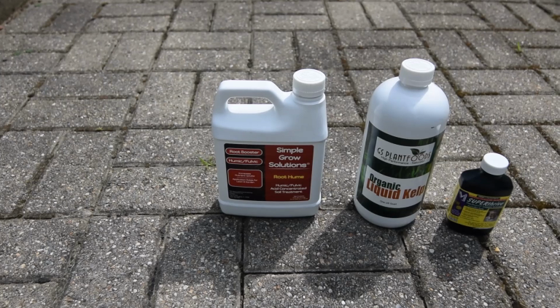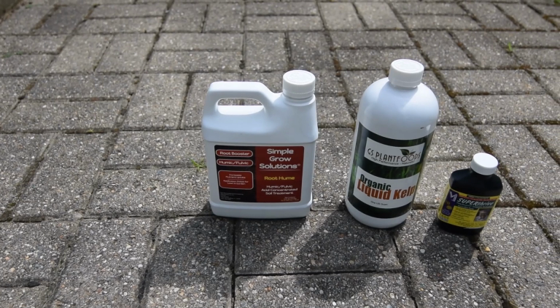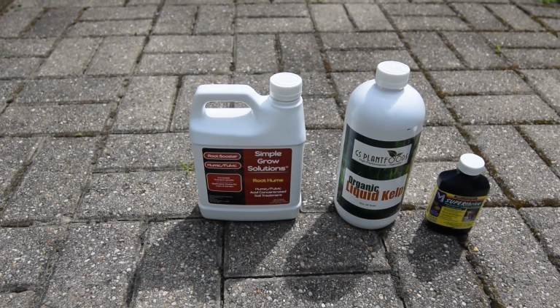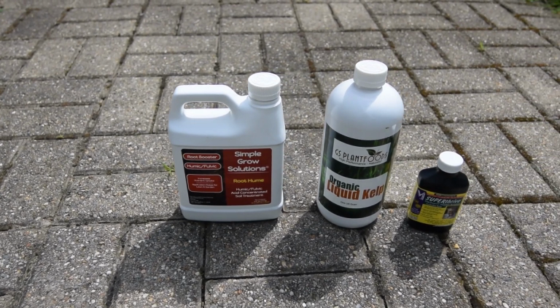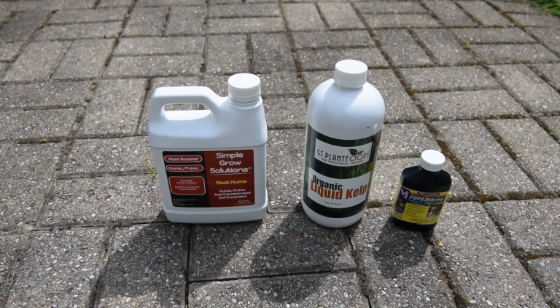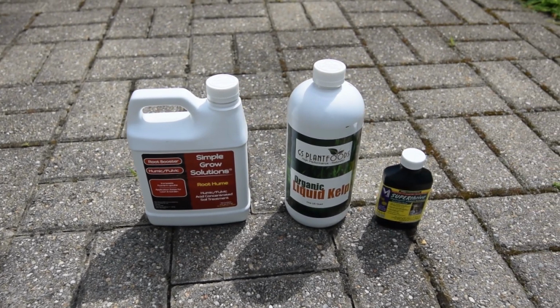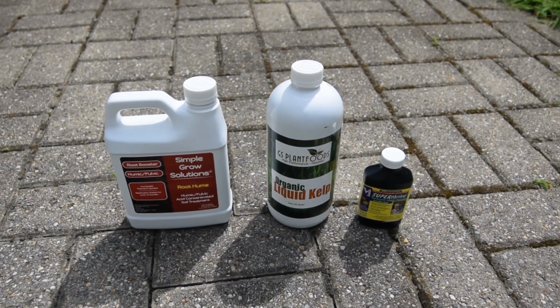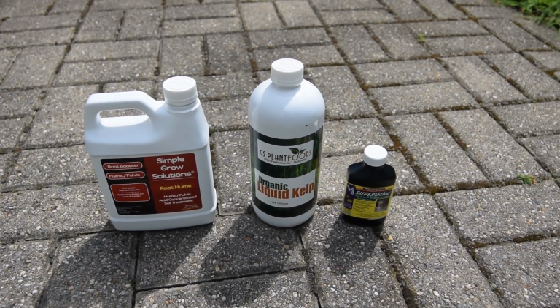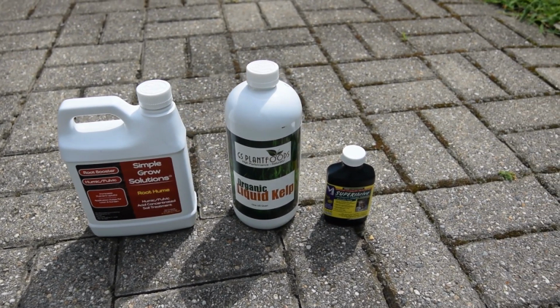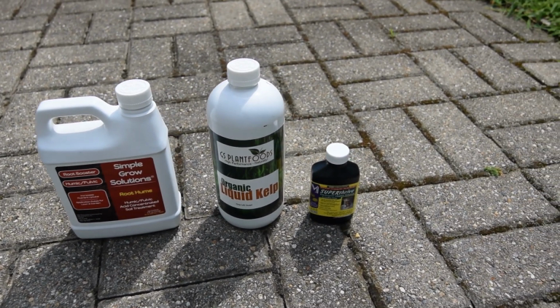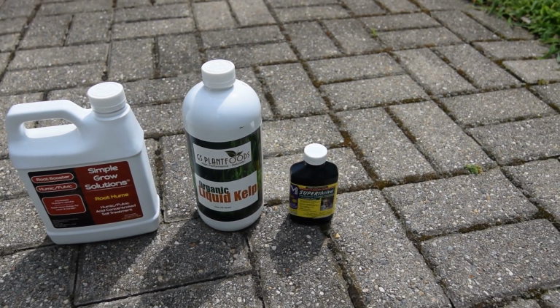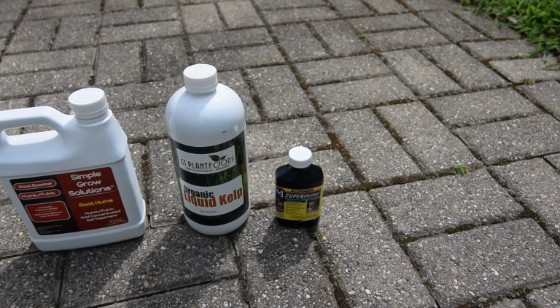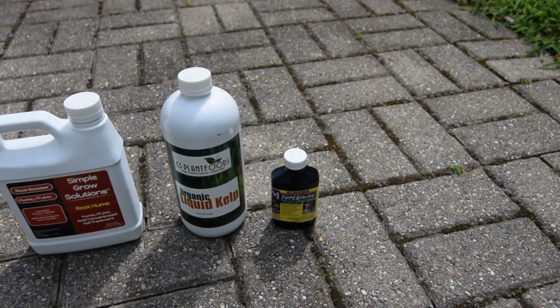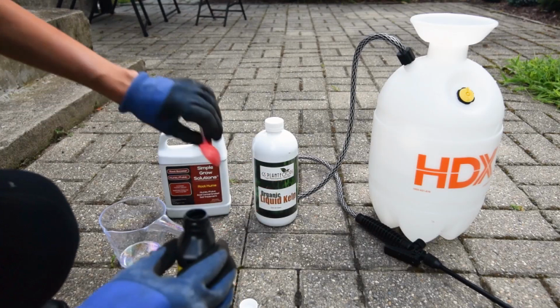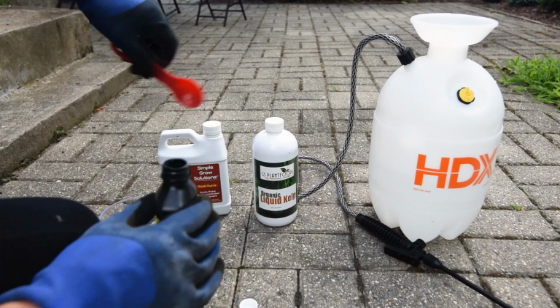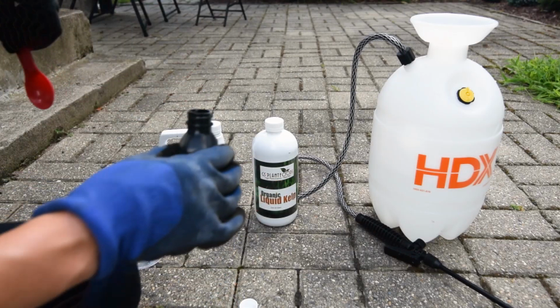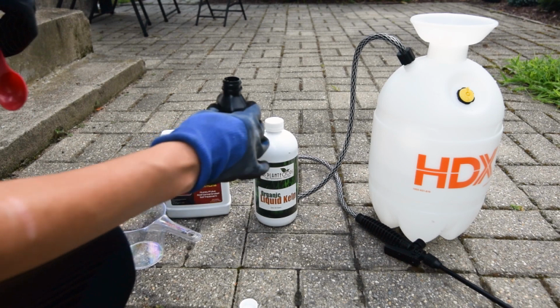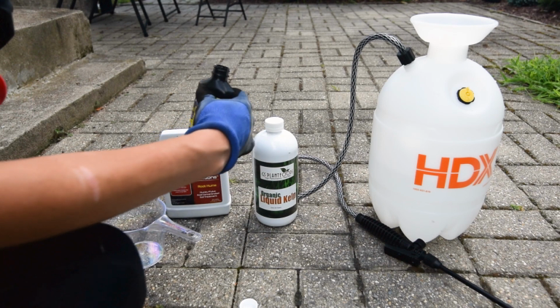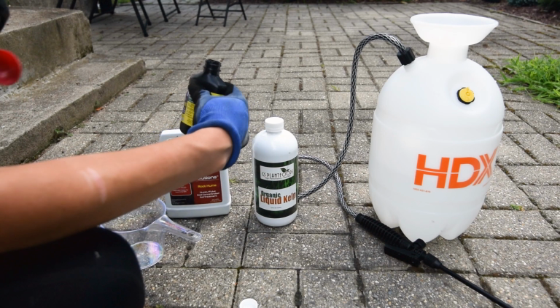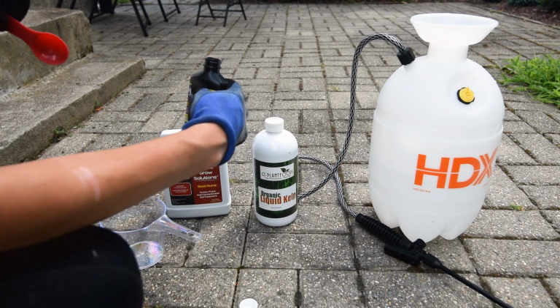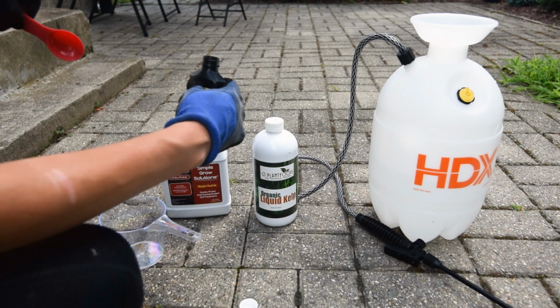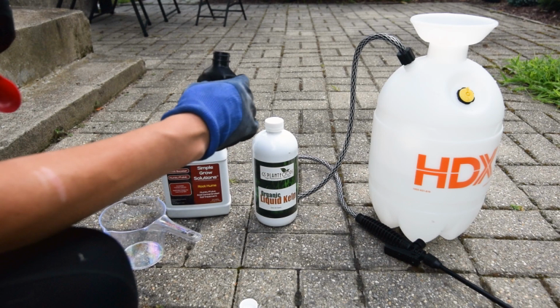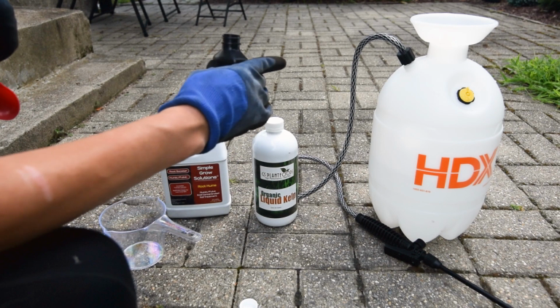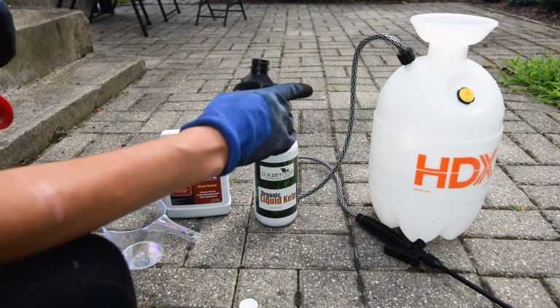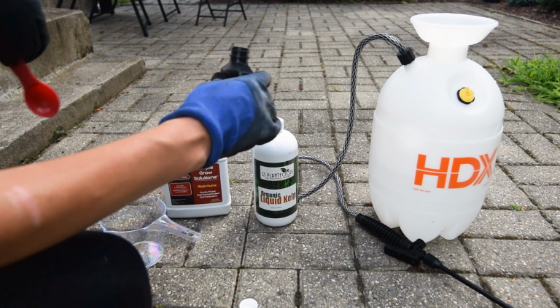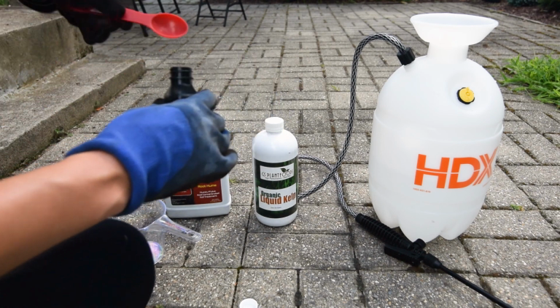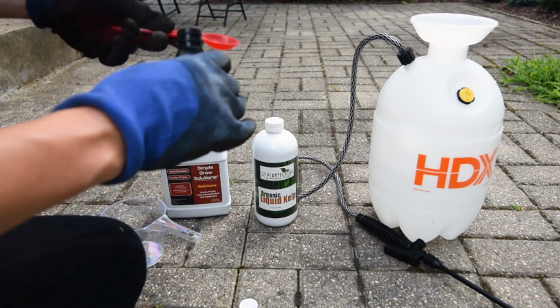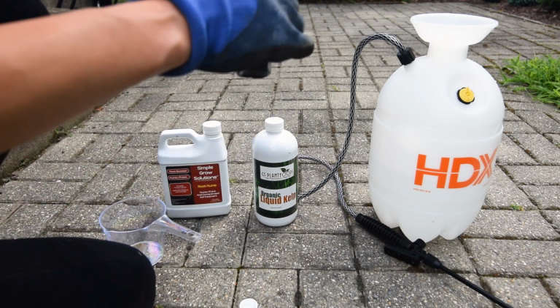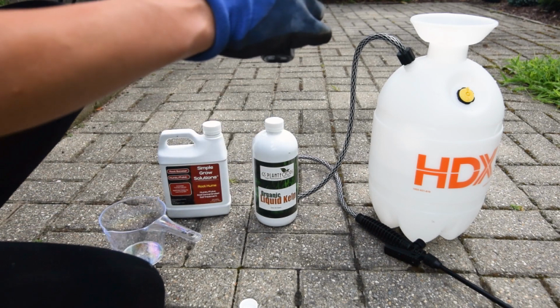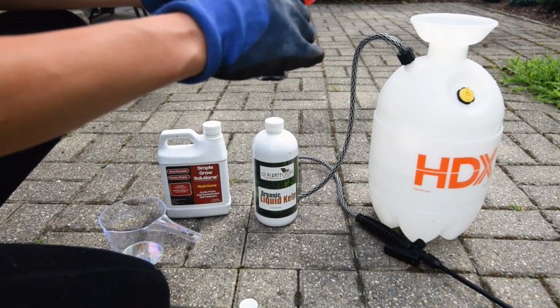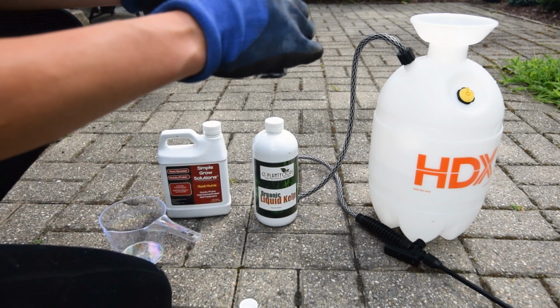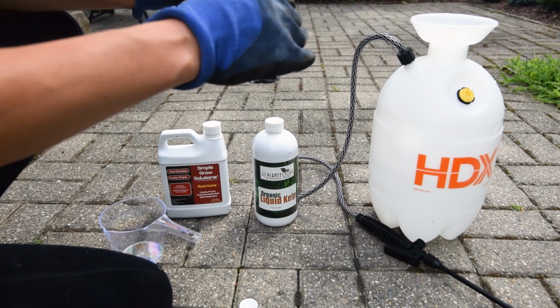In this video, I'm going to show you a mixture of nutrients — humic acid, kelp, and Super Thrive — that's really great for your soil. Stay tuned.